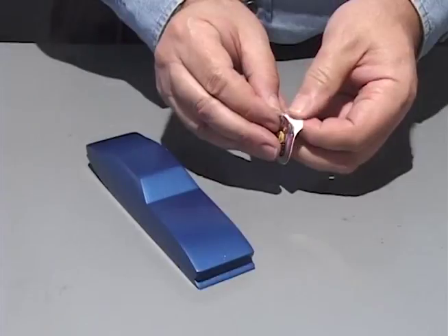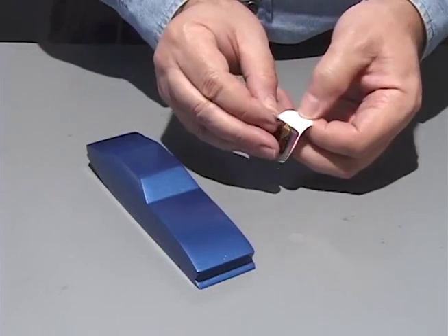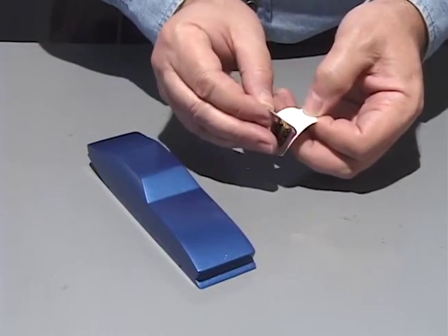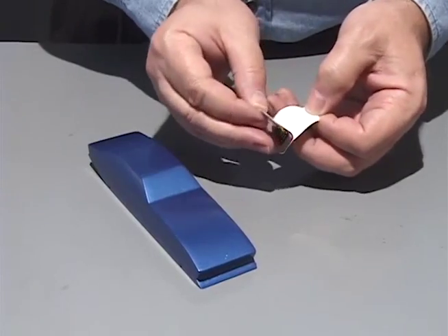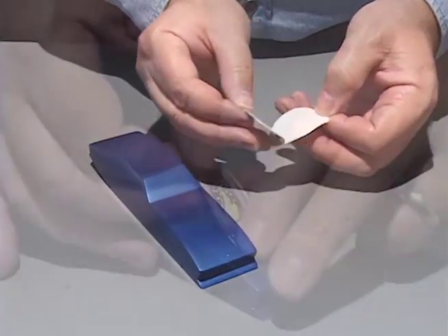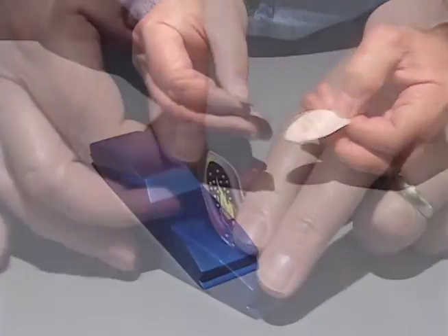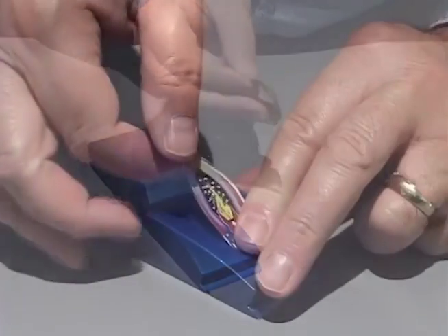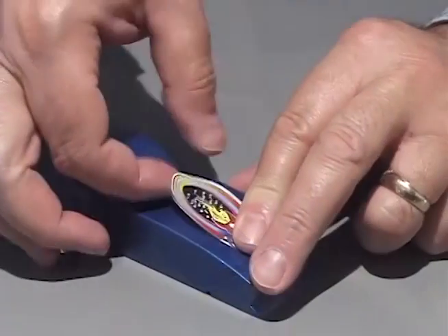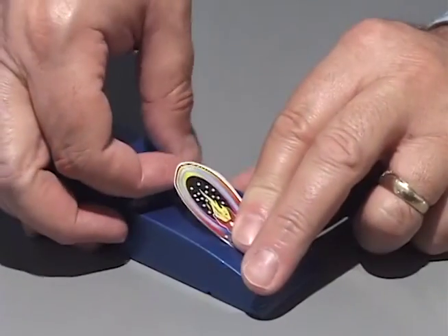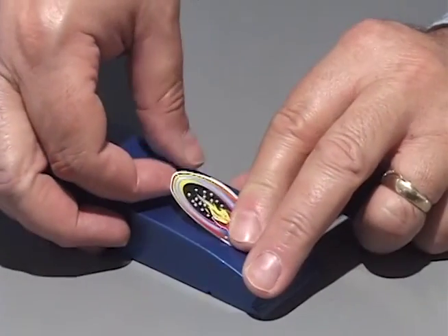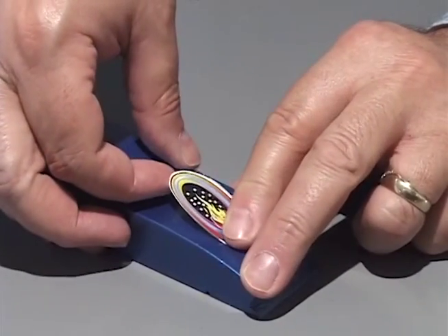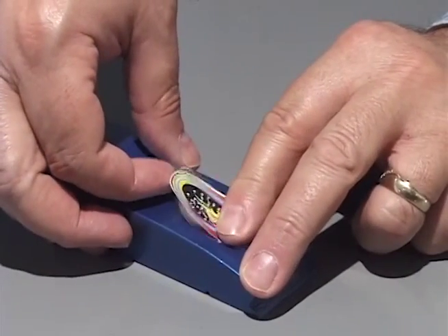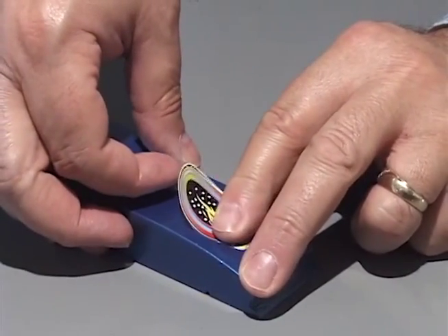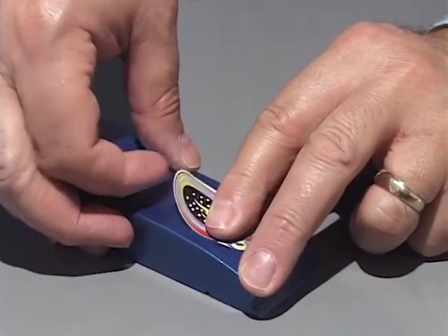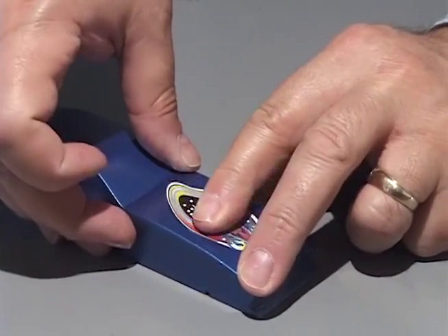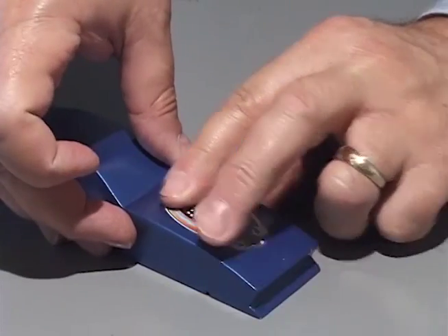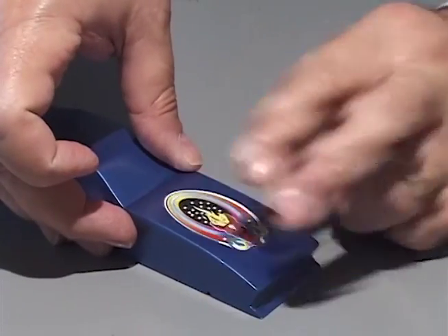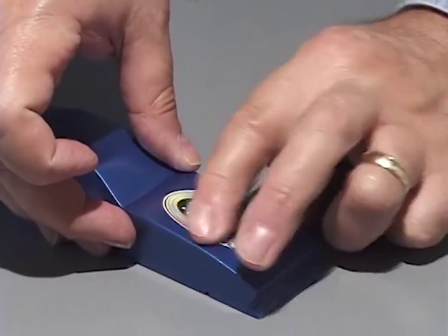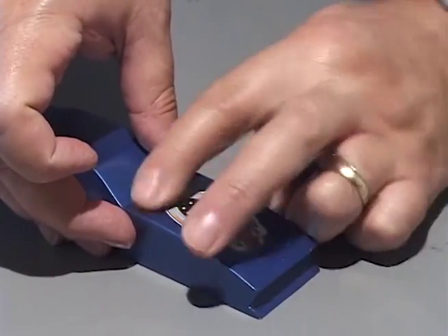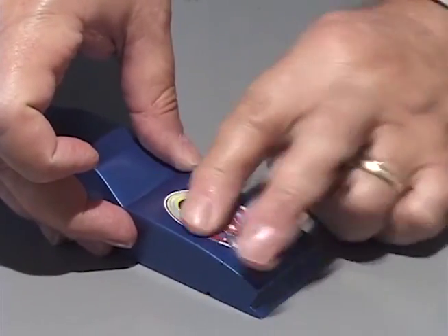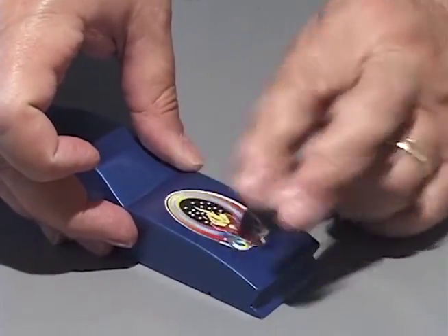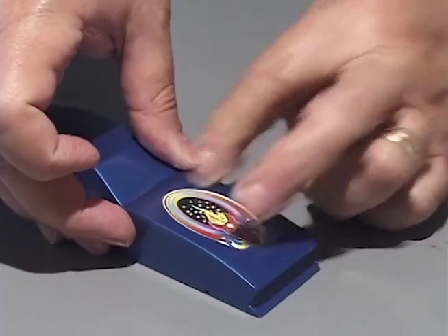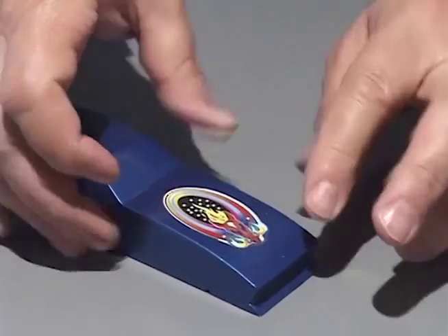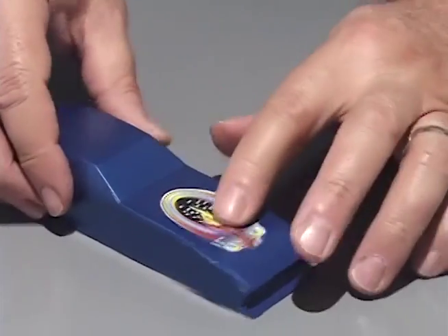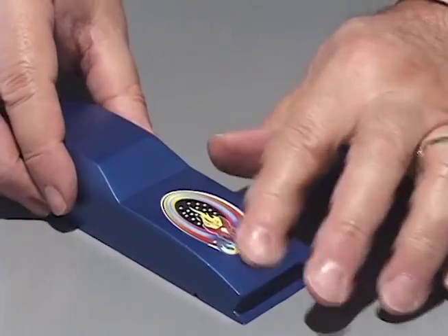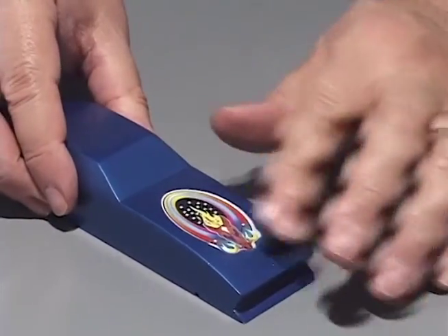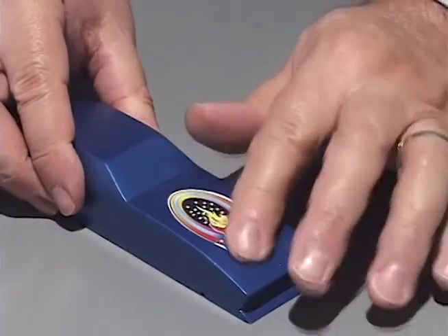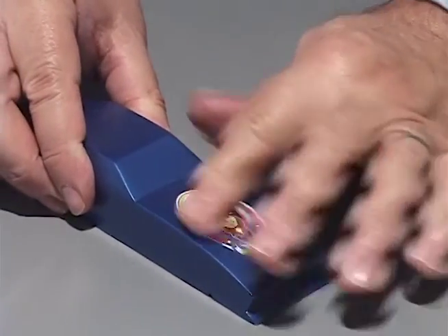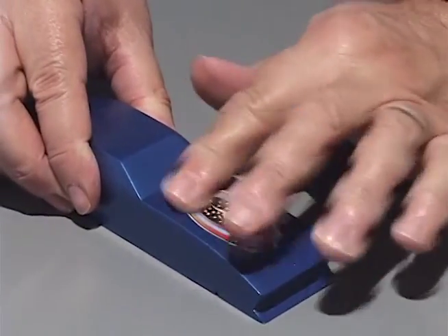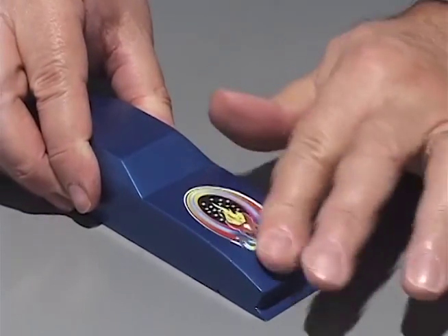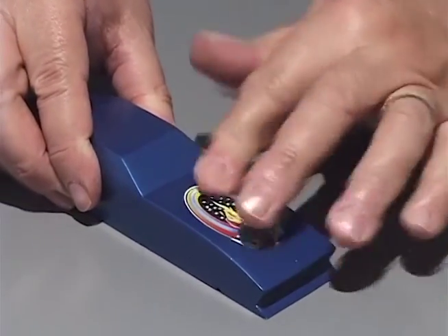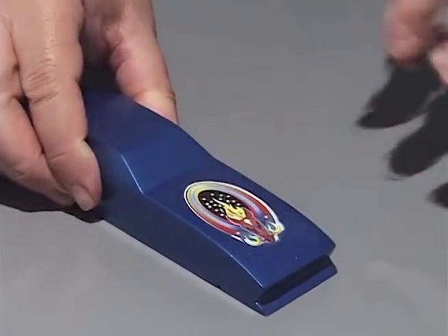For stick-on decals, peel off the backing sheet and stick them to the car.